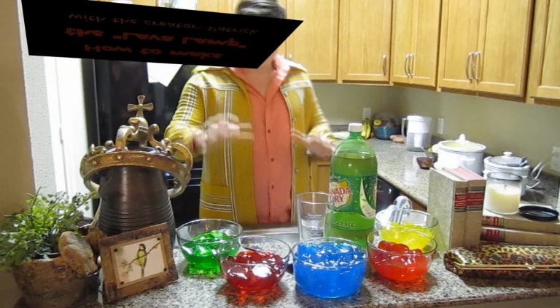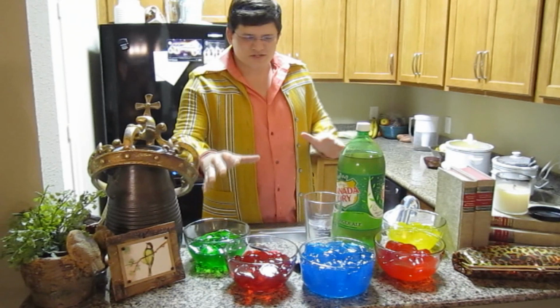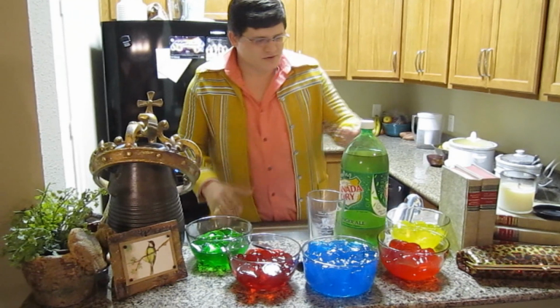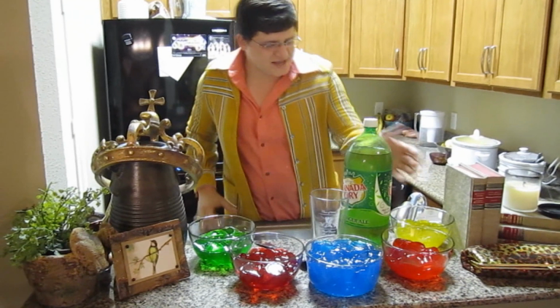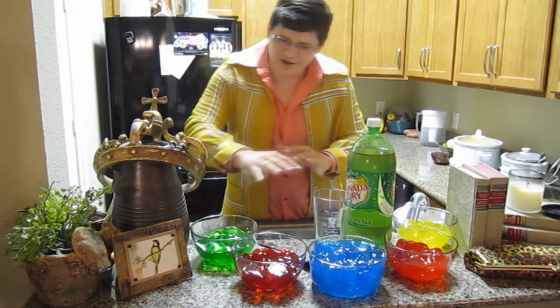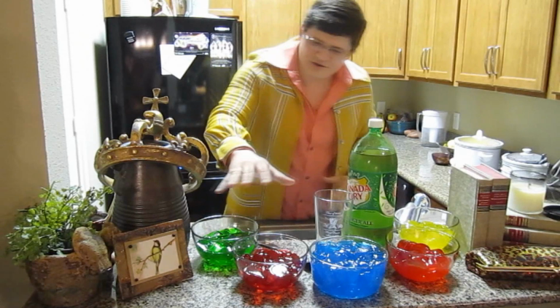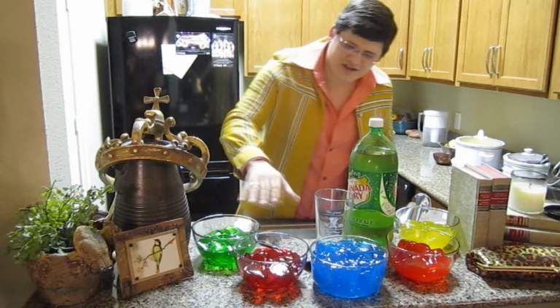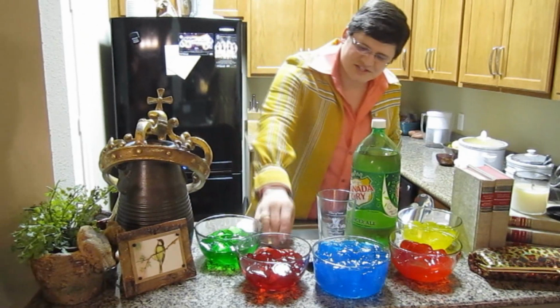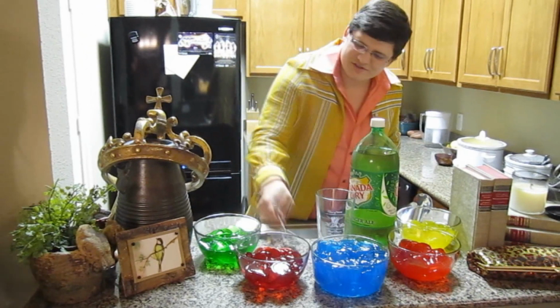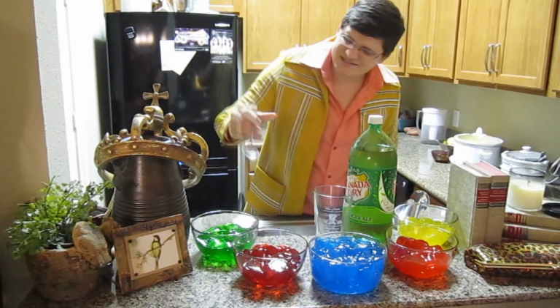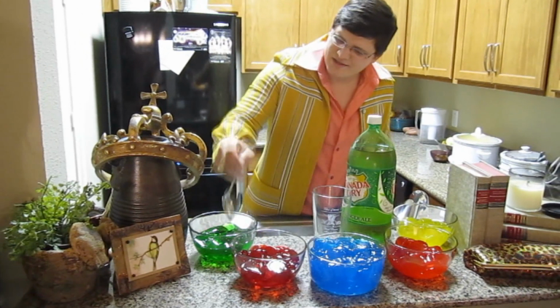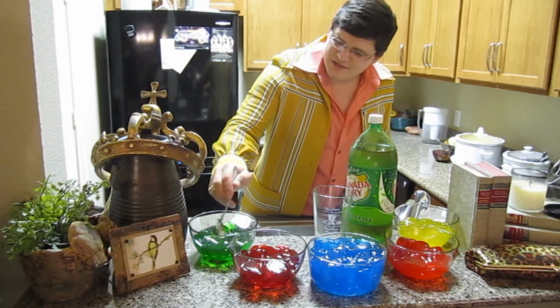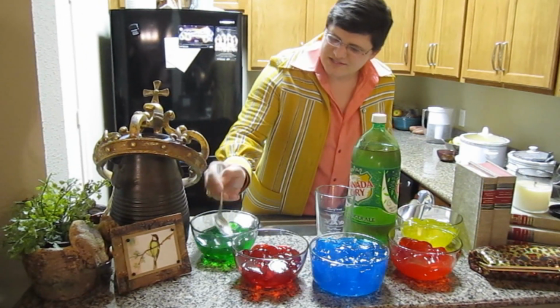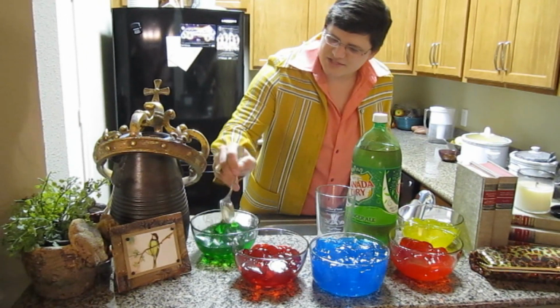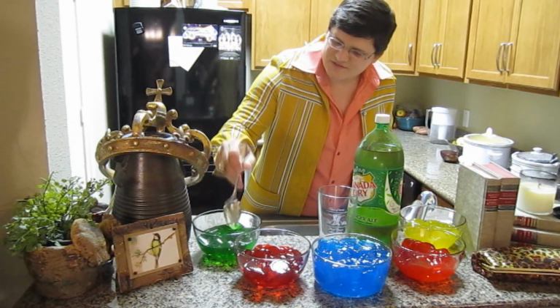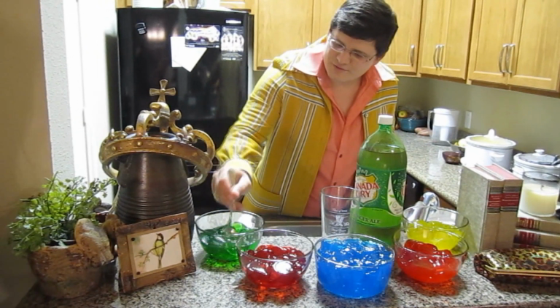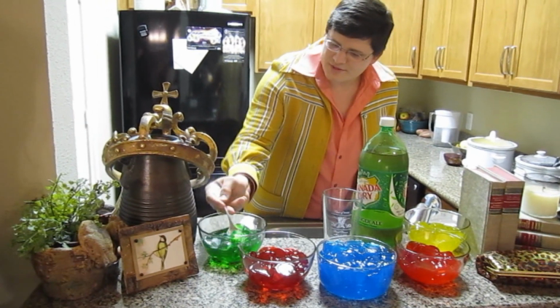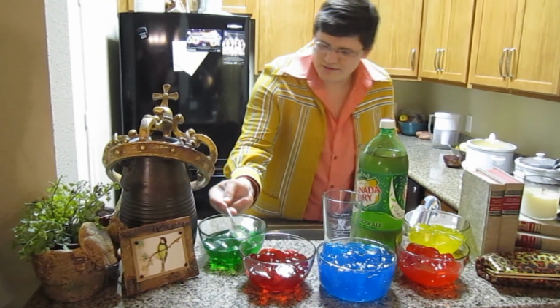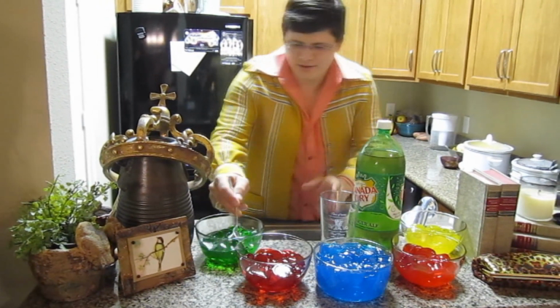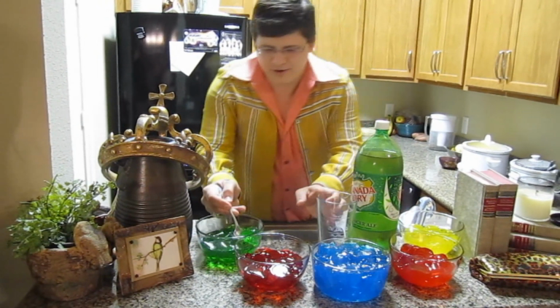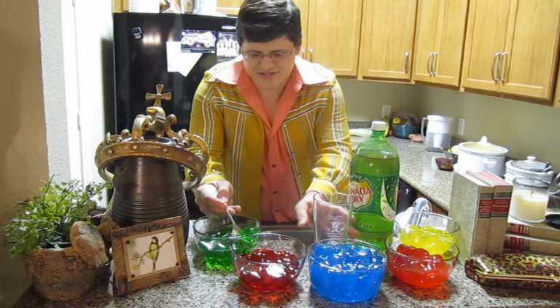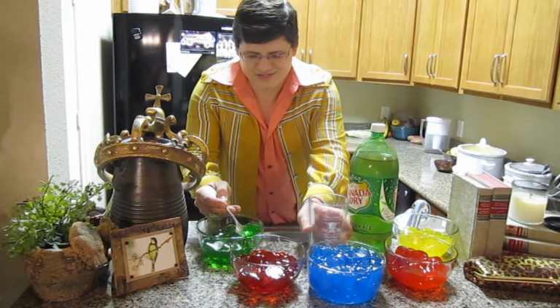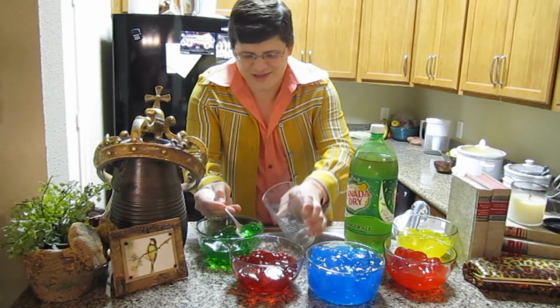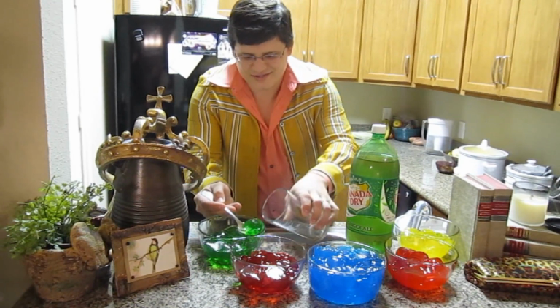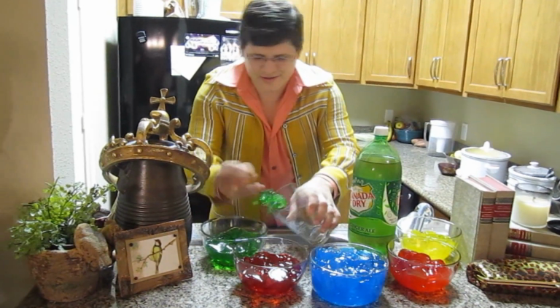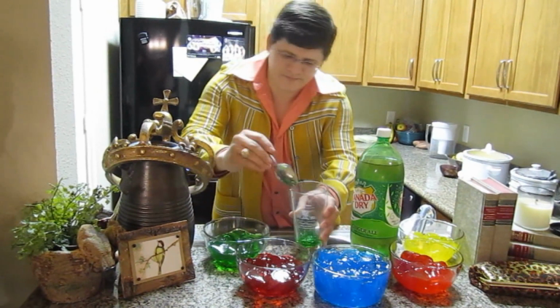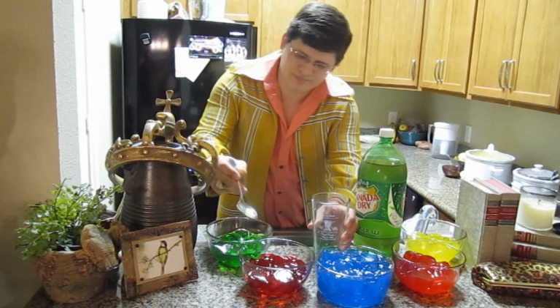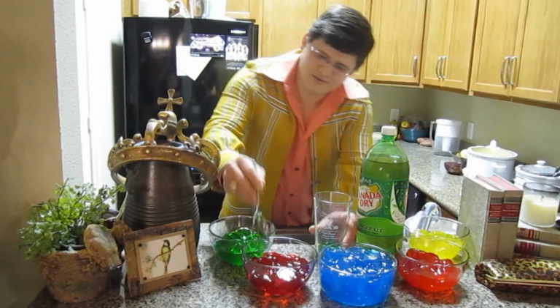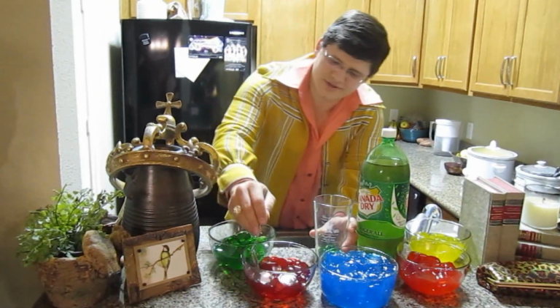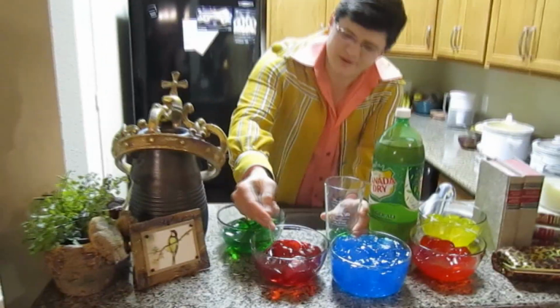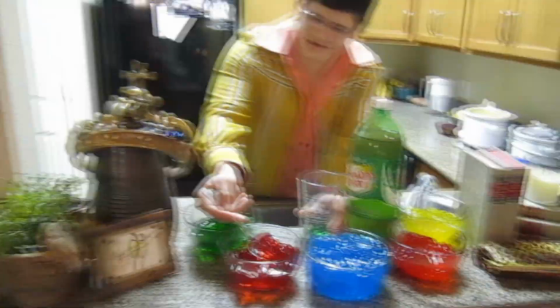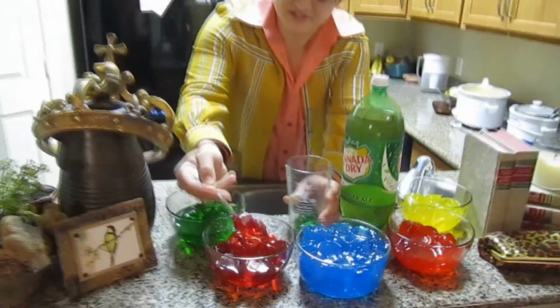This is what you do — you make all your different colors of Jell-O shots and you can select just a few. This is going to be so messy. There you go, a little of each.